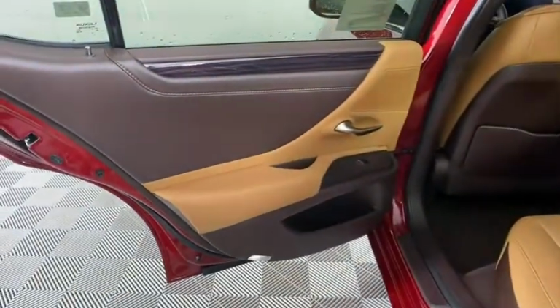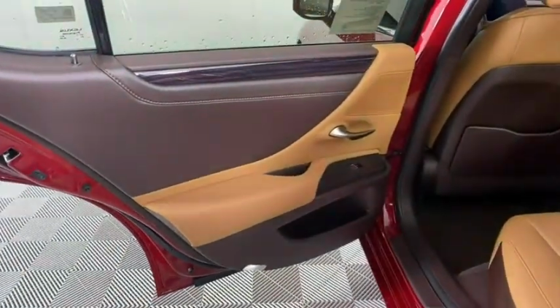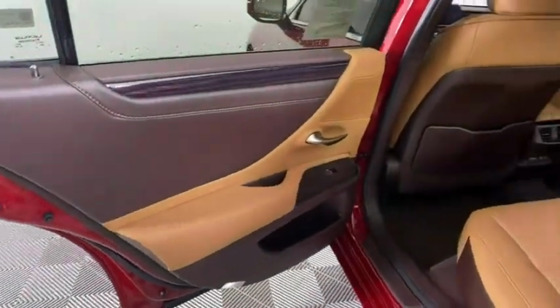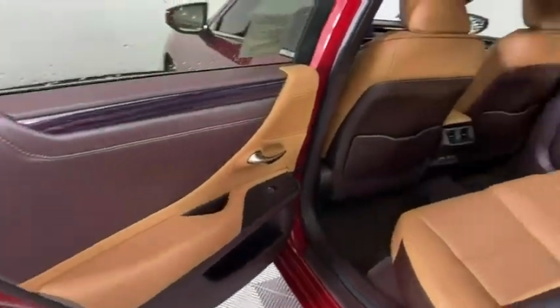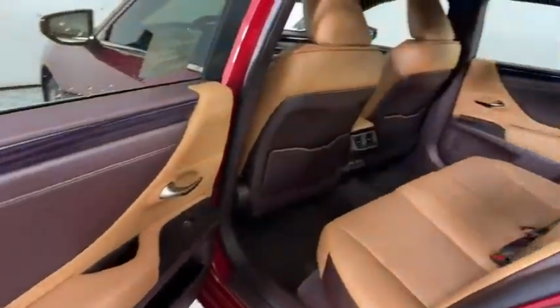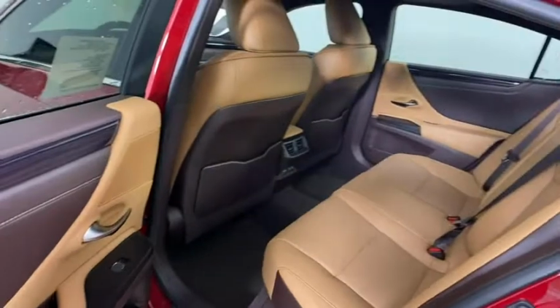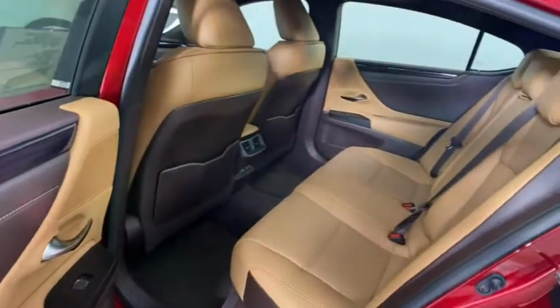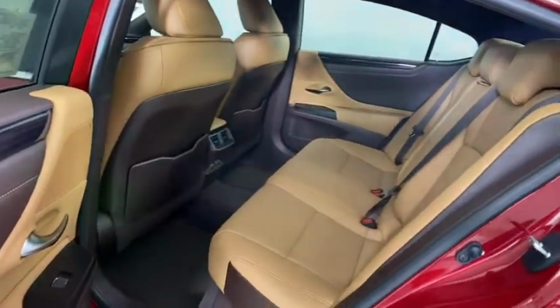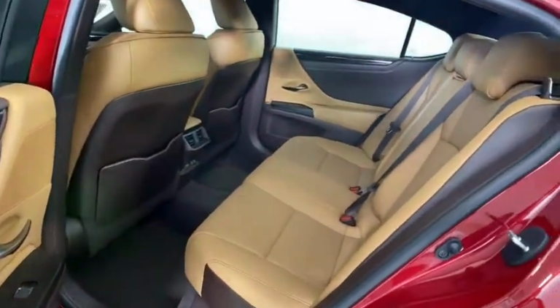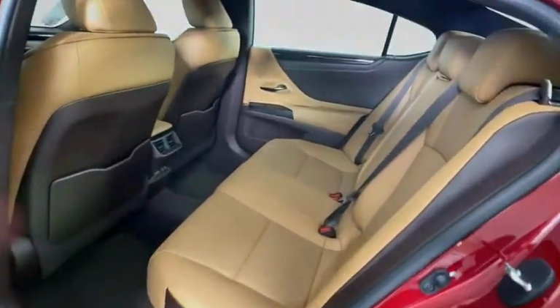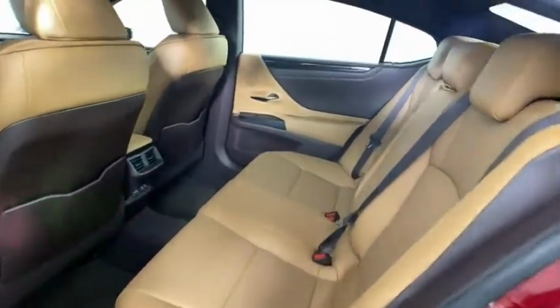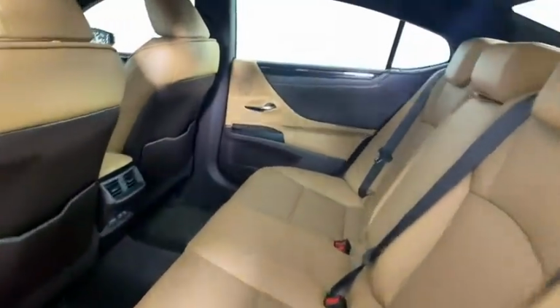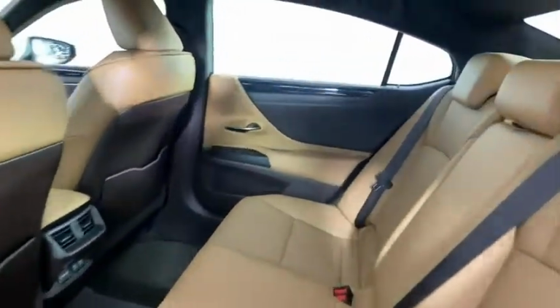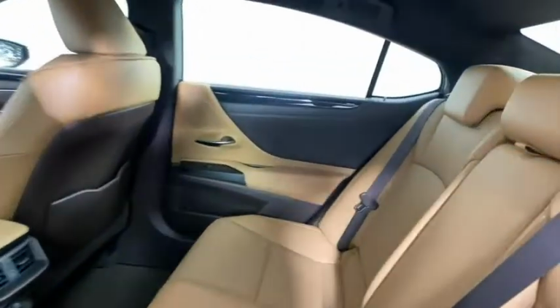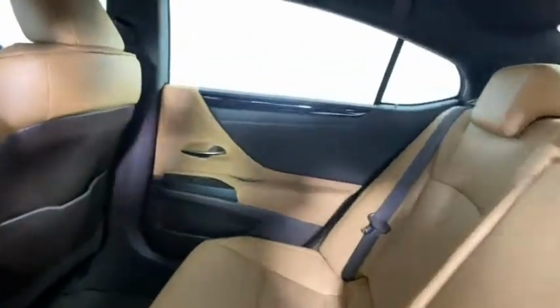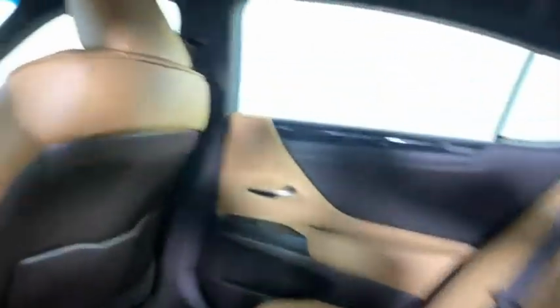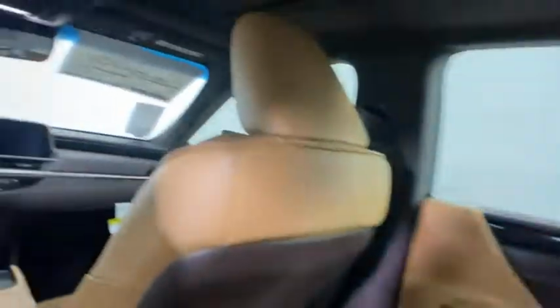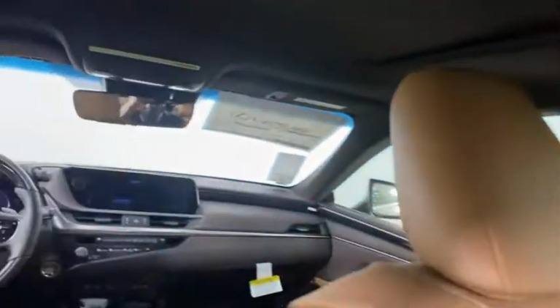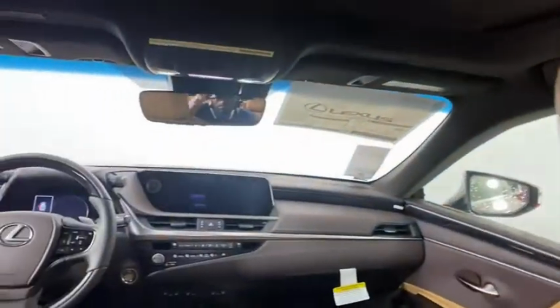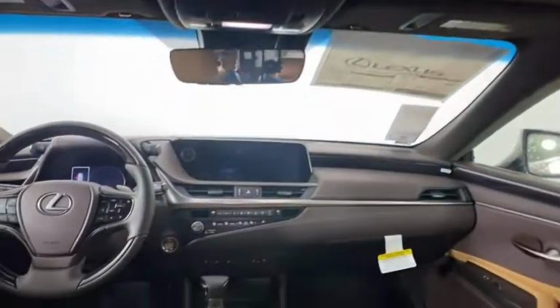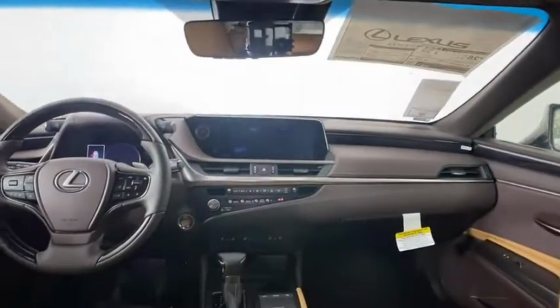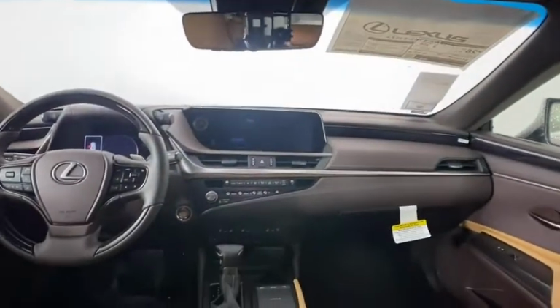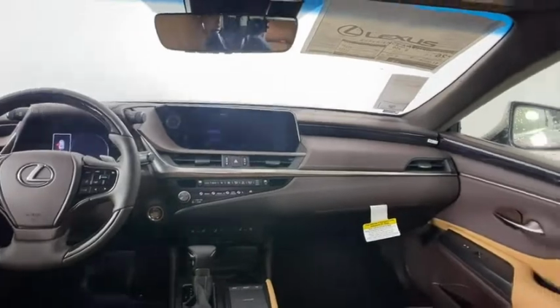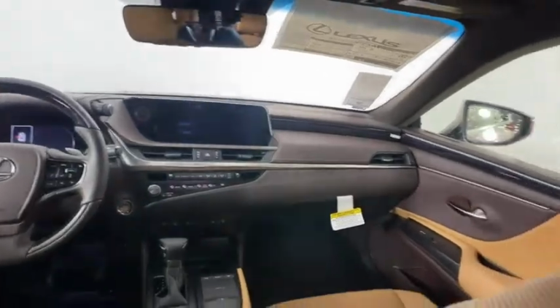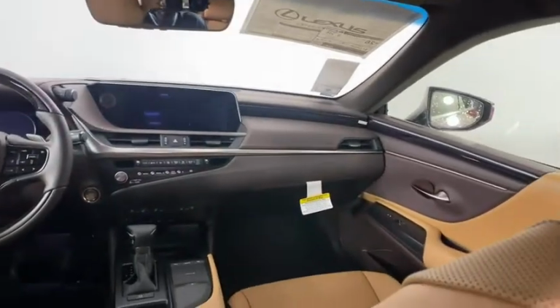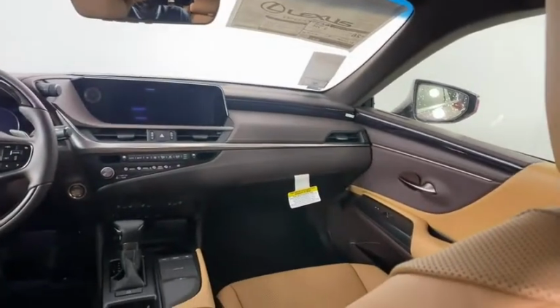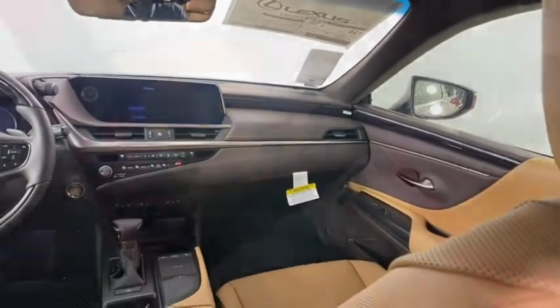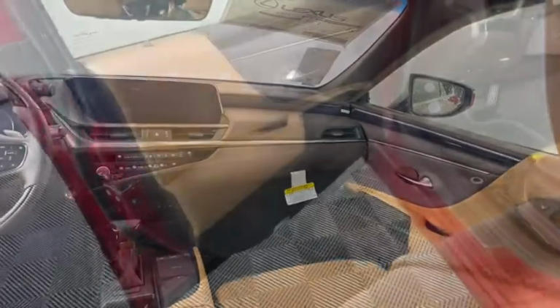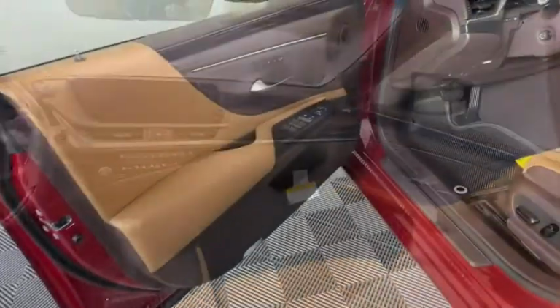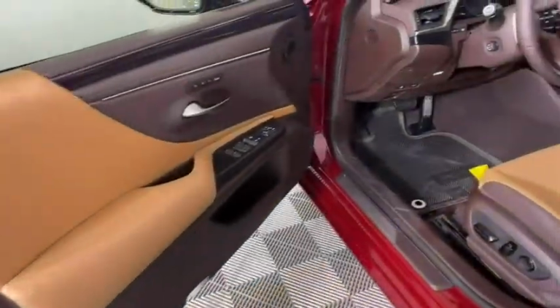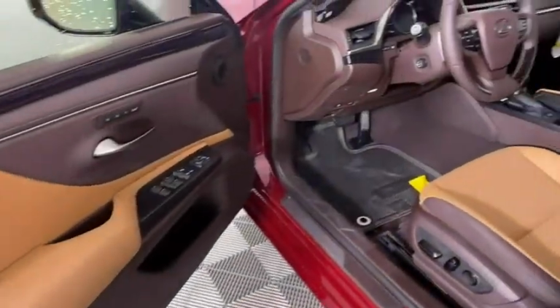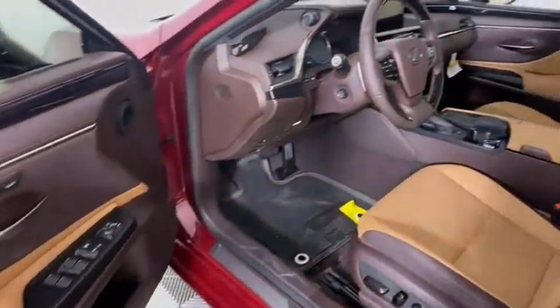Bluetooth, leather-wrapped steering wheel, power steering, adjustable steering wheel, four-wheel disc brakes, keyless start, cruise control, auto-dimming rear-view mirror, and aluminum wheels.